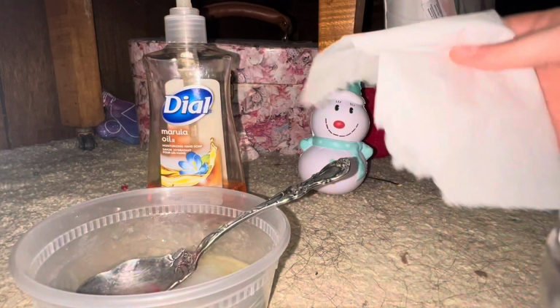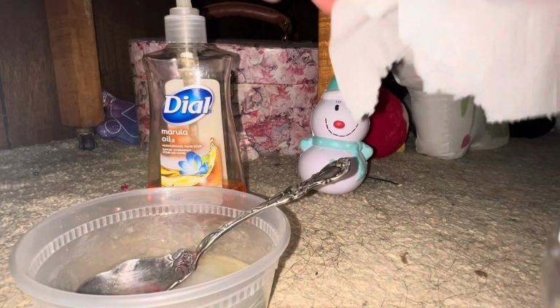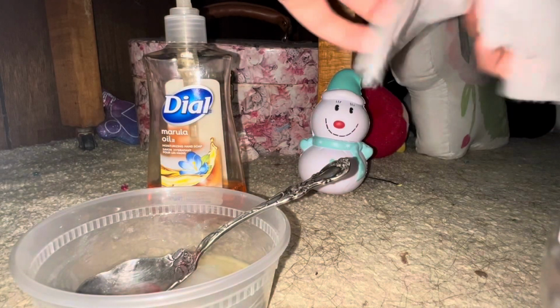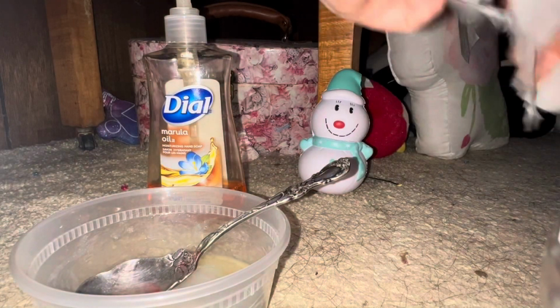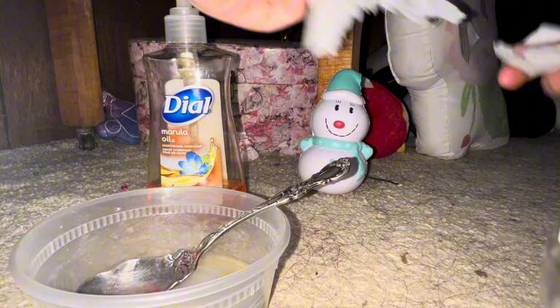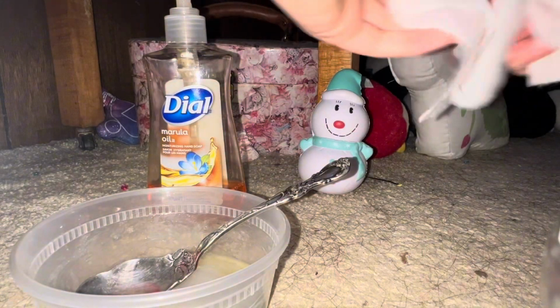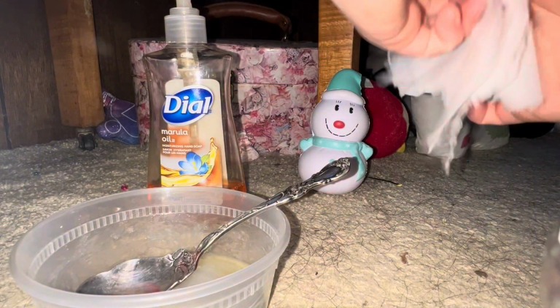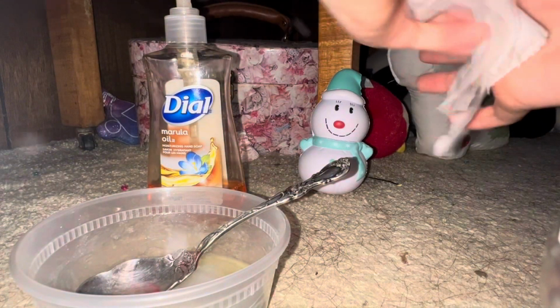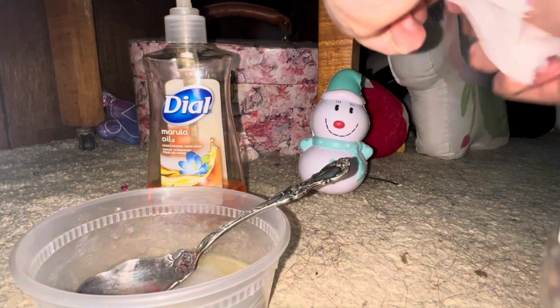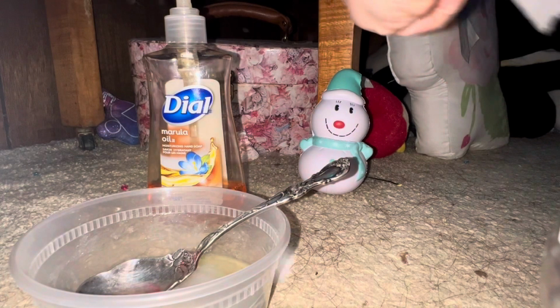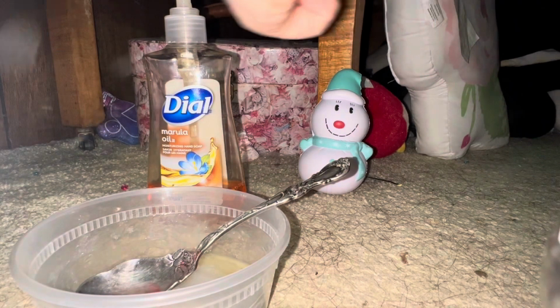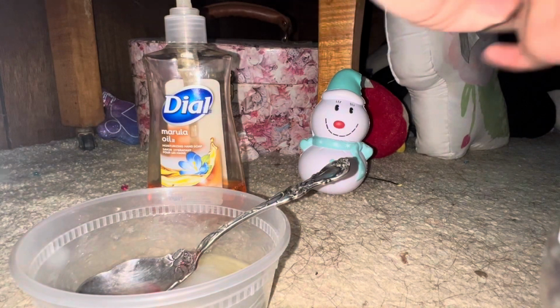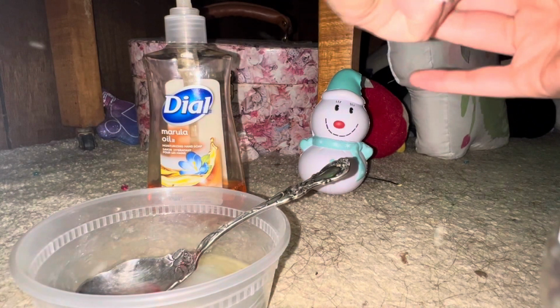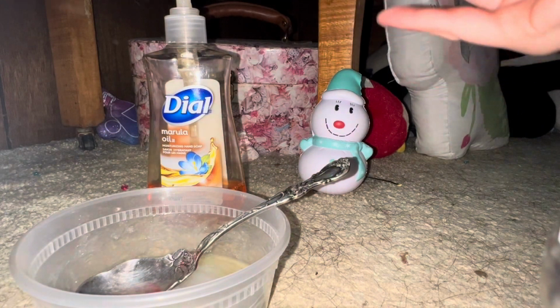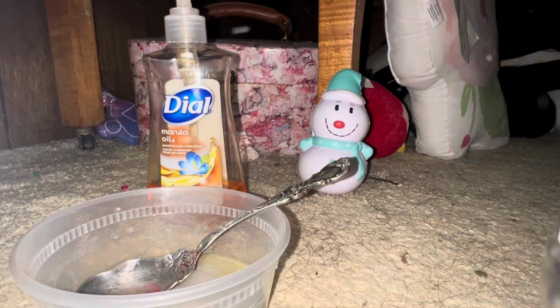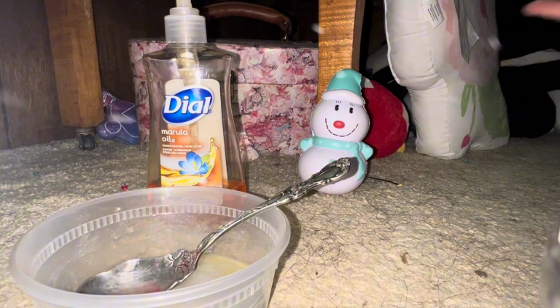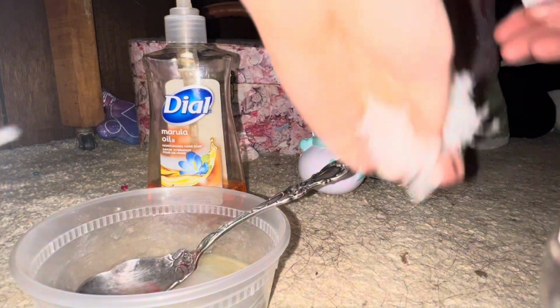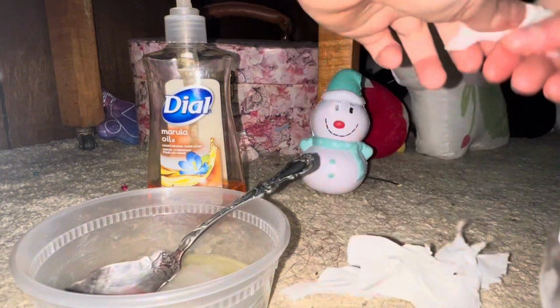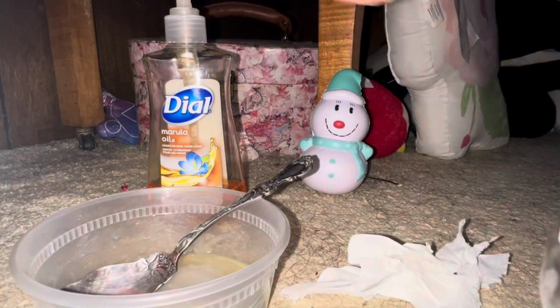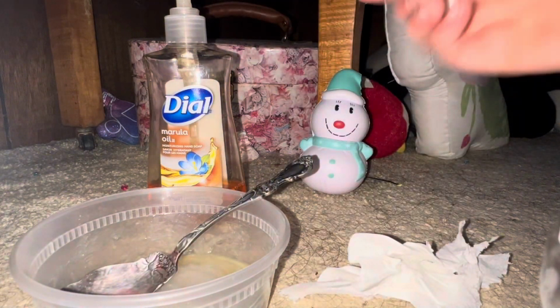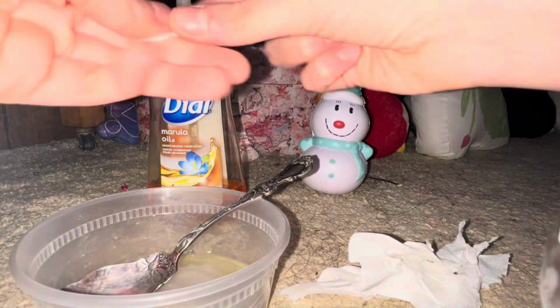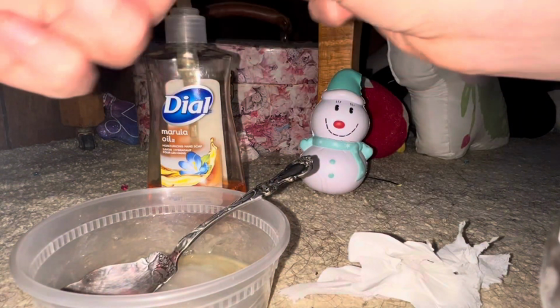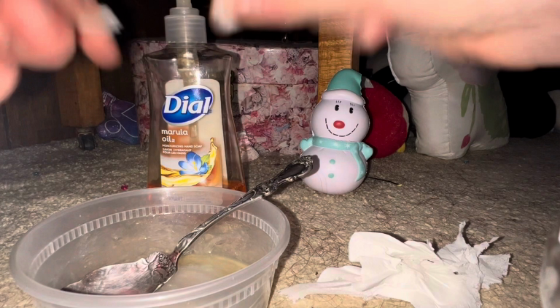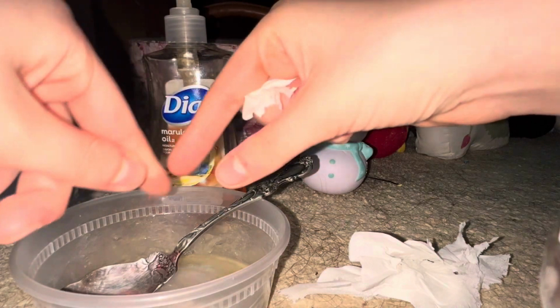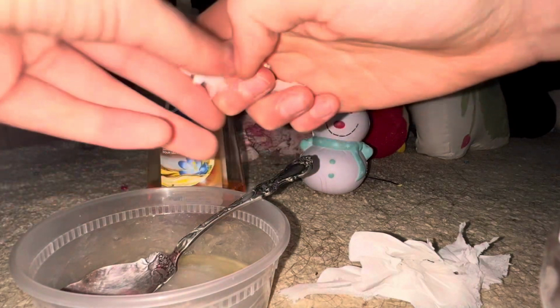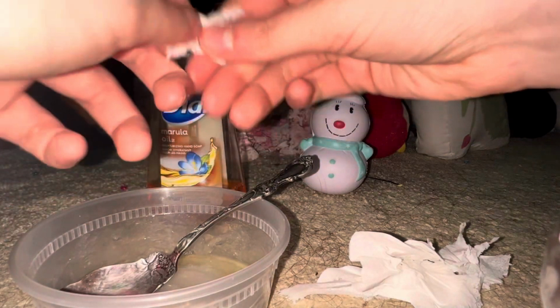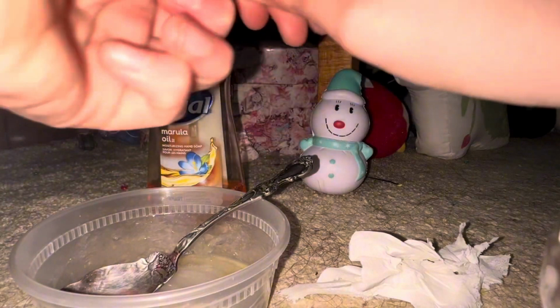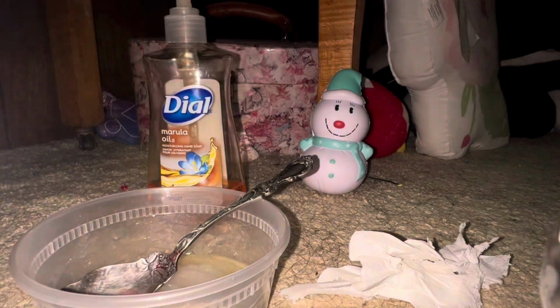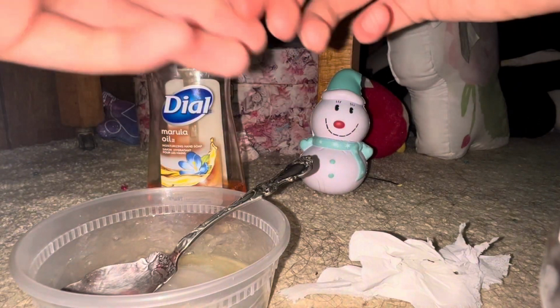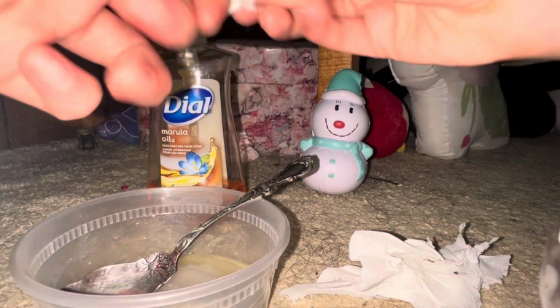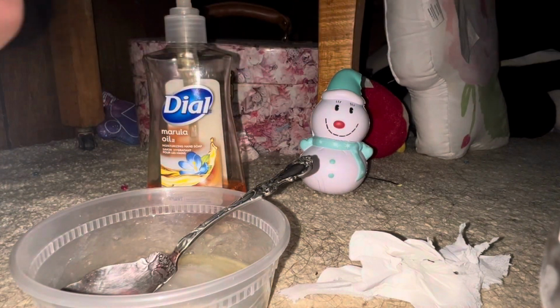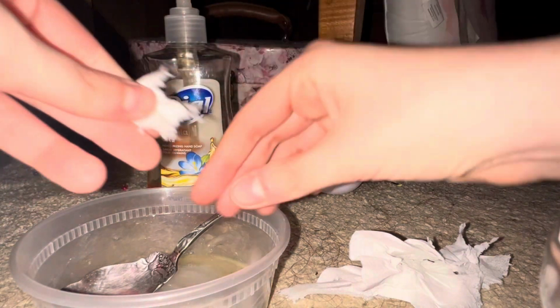Mix it up for a bit to help it thicken up, and then add in the toilet paper. Make sure to add in very small bits — if you add in big bits it'll be kind of chunky.